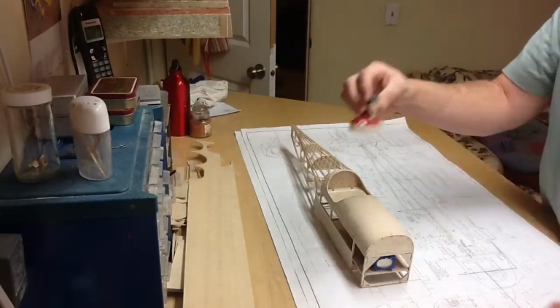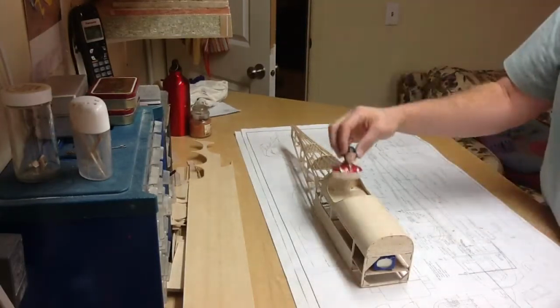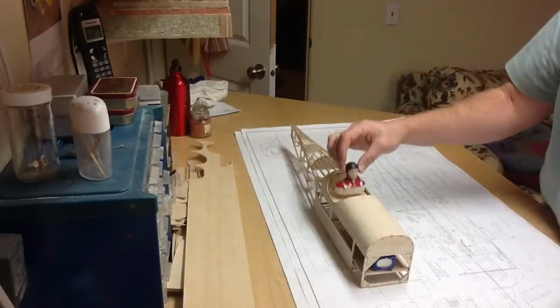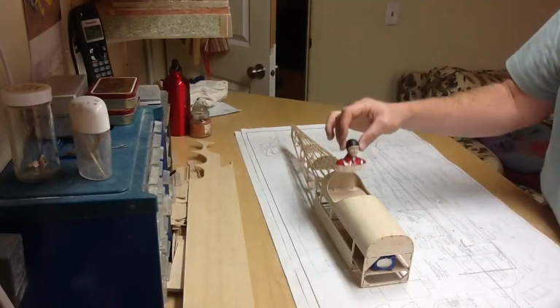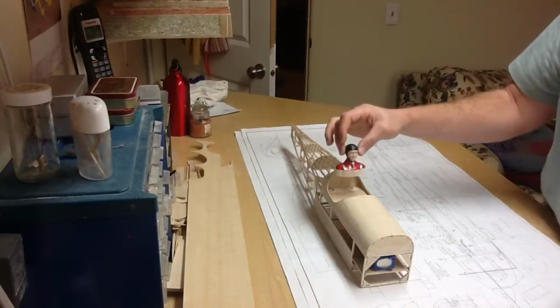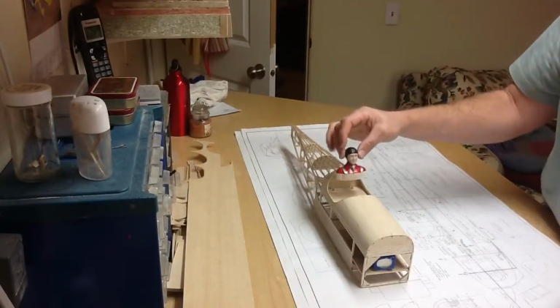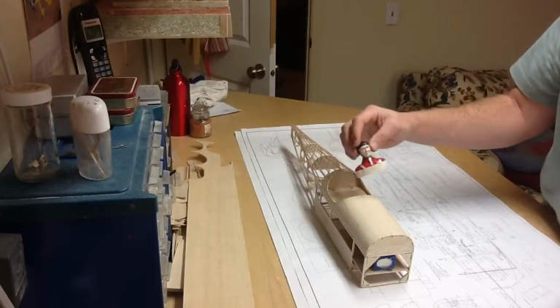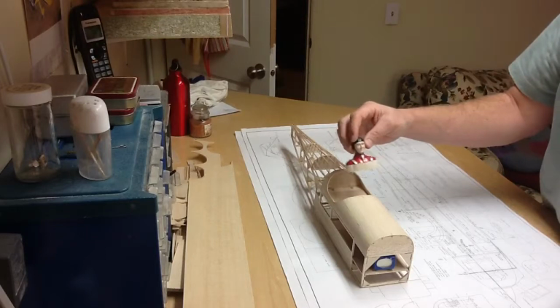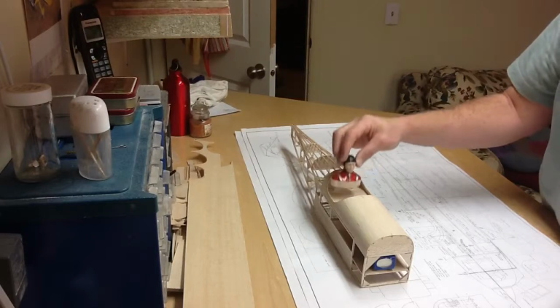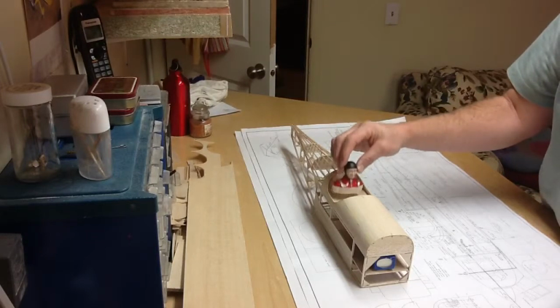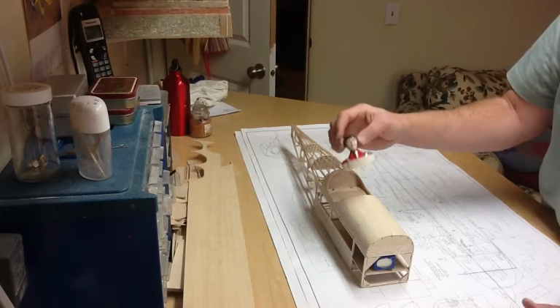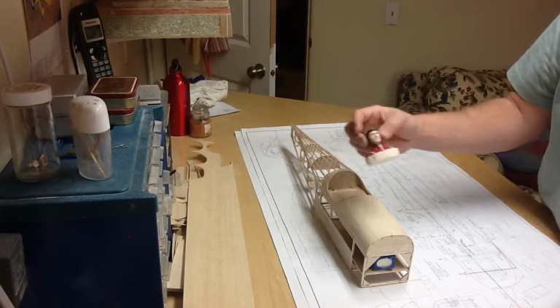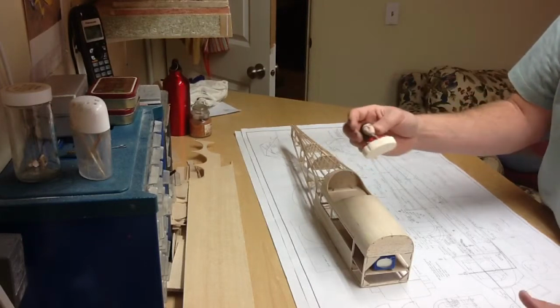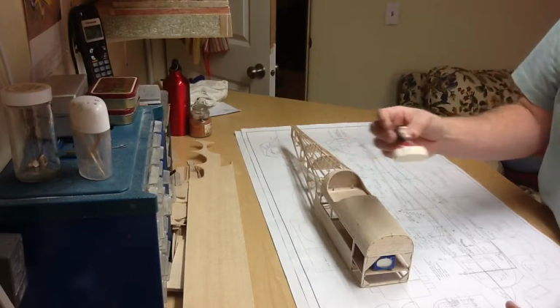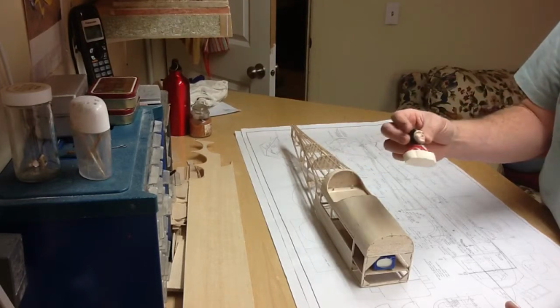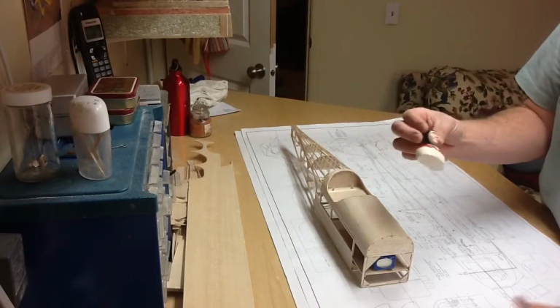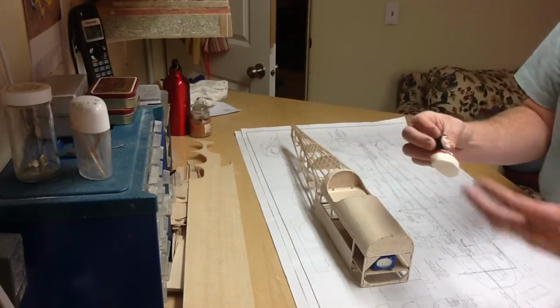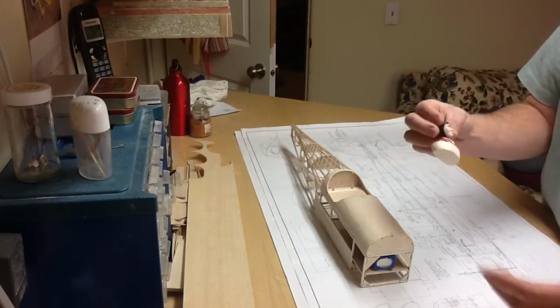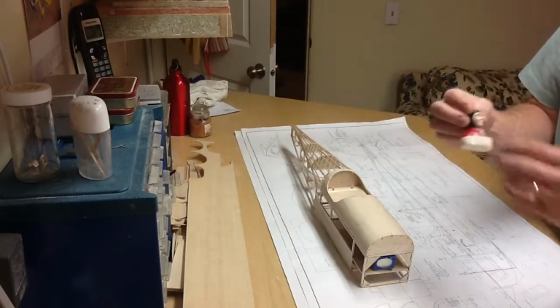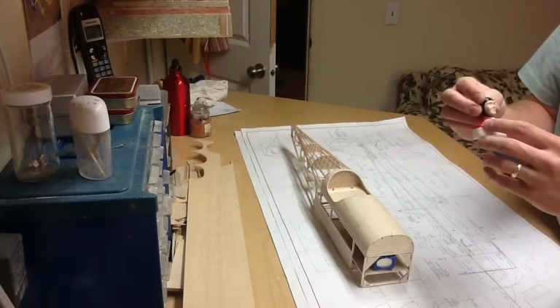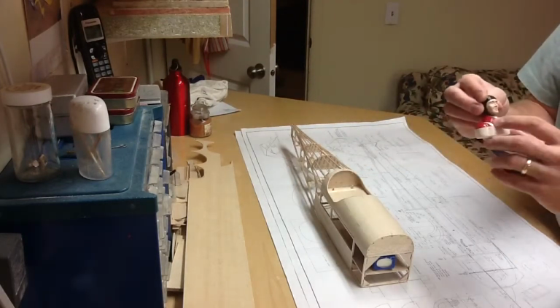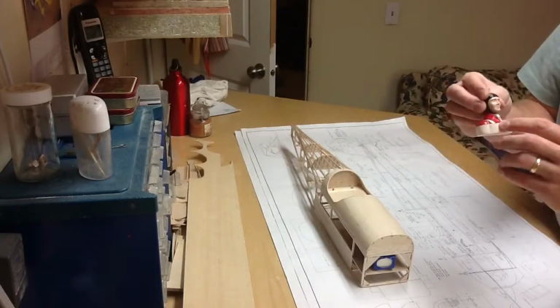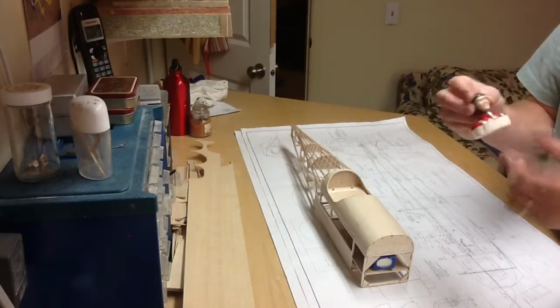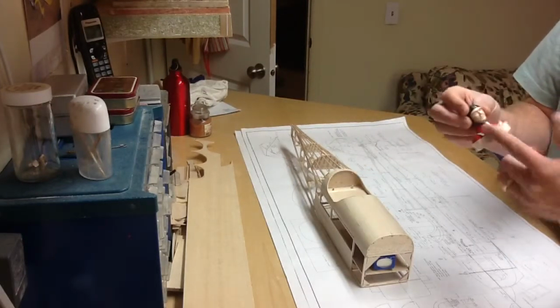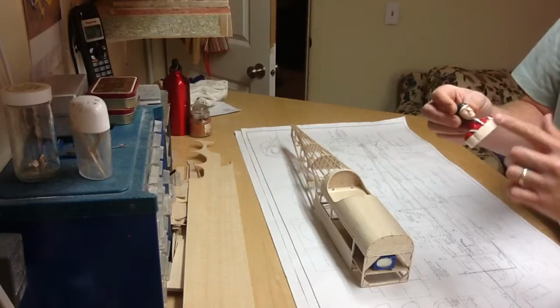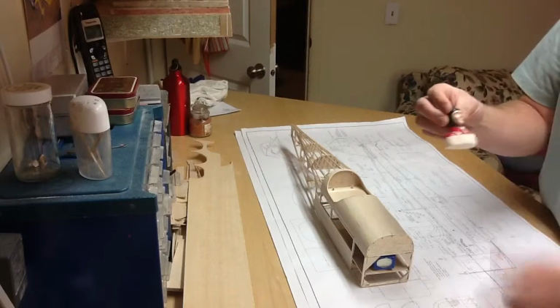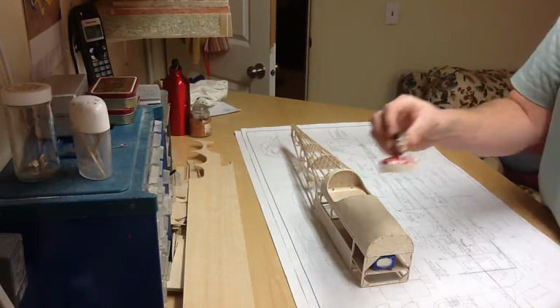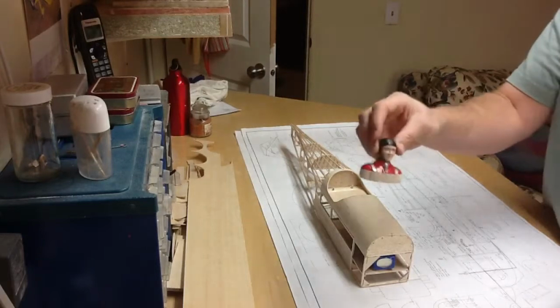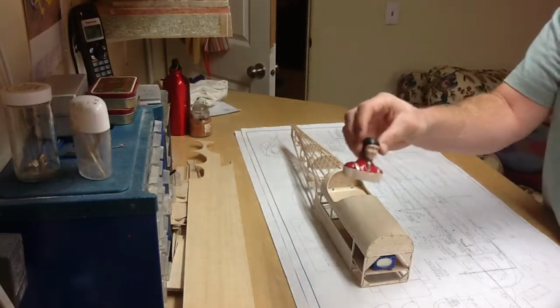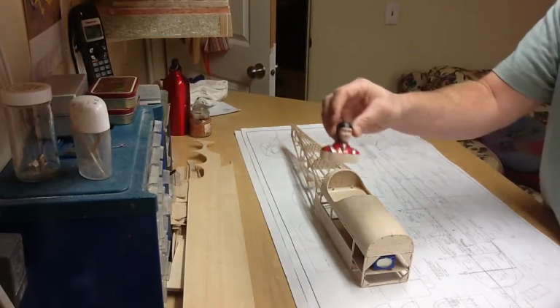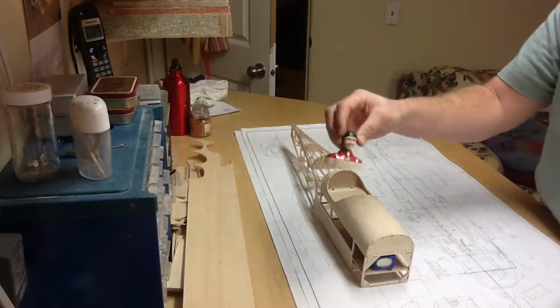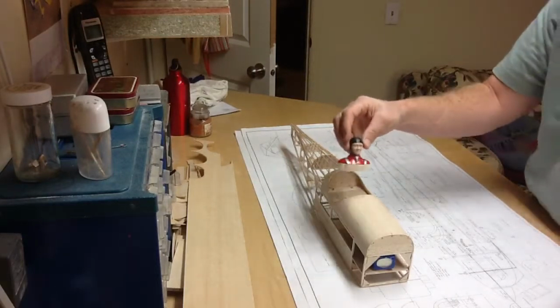I need it to sit up higher, and I want to make it look like his whole body. I'll paint it to make it look all decent.